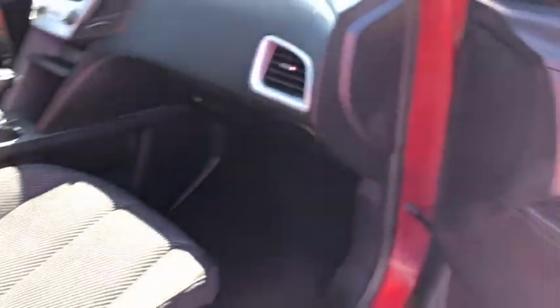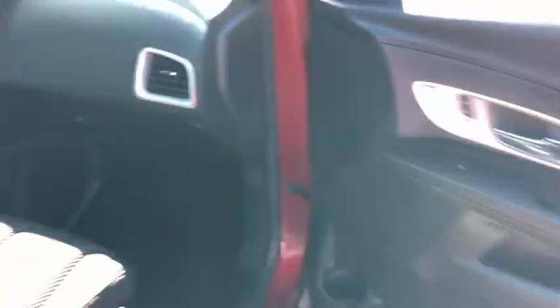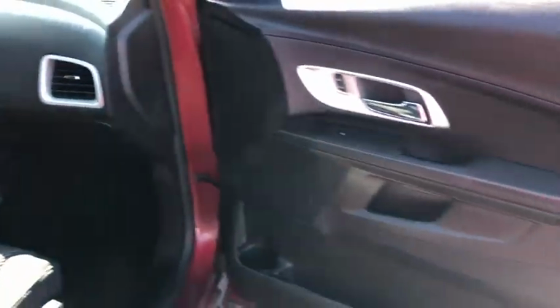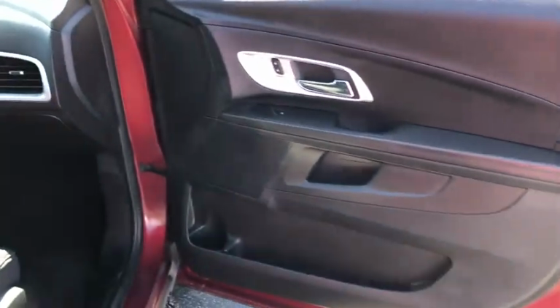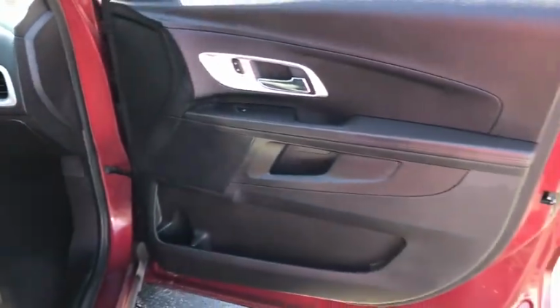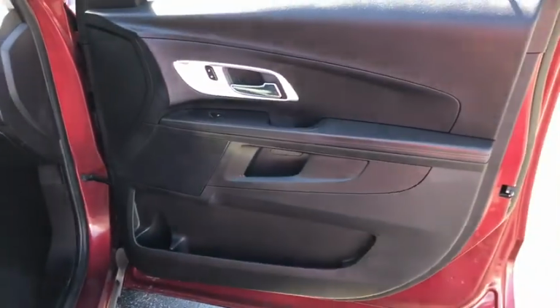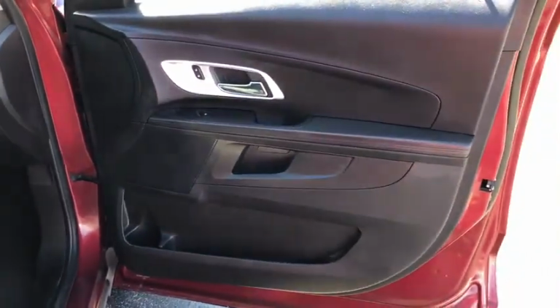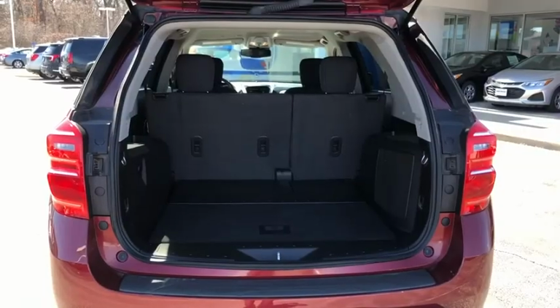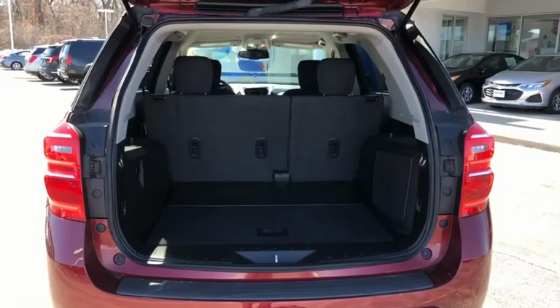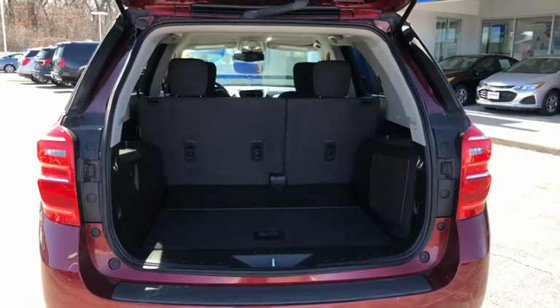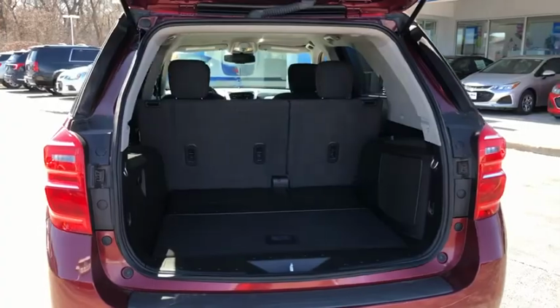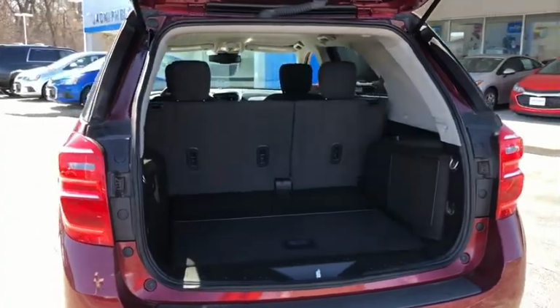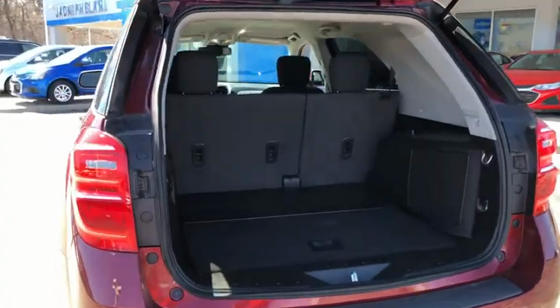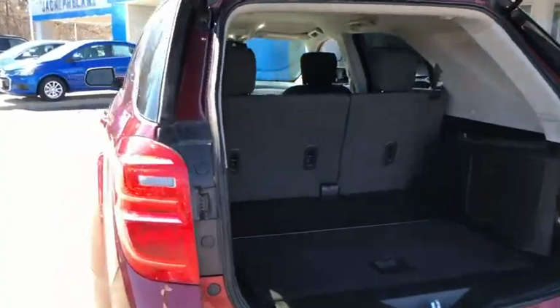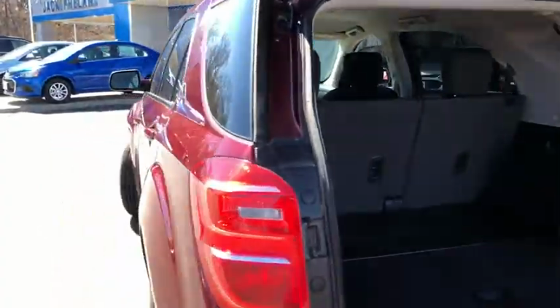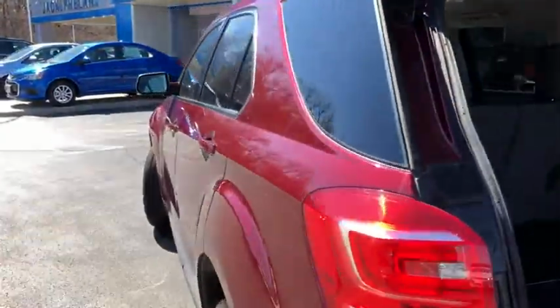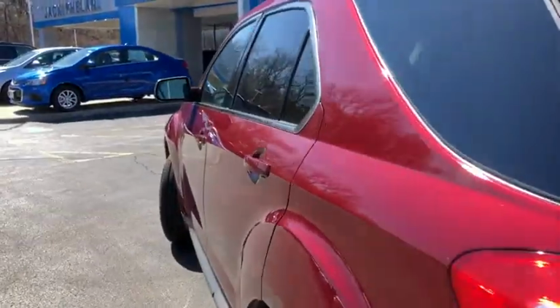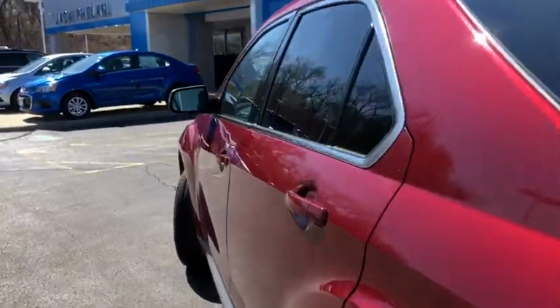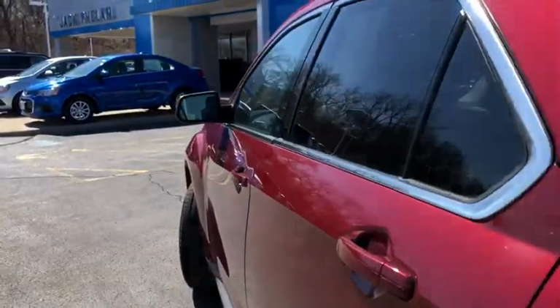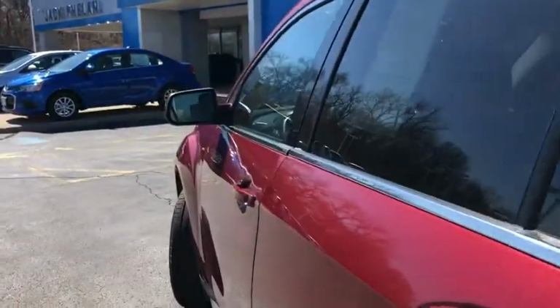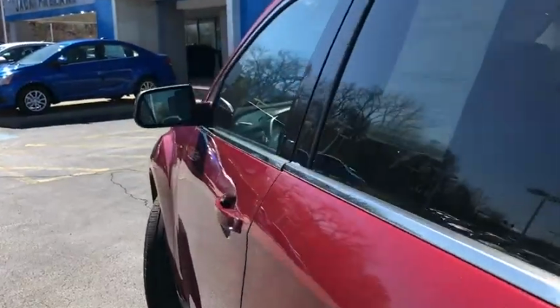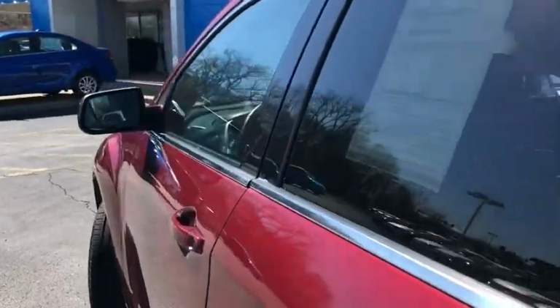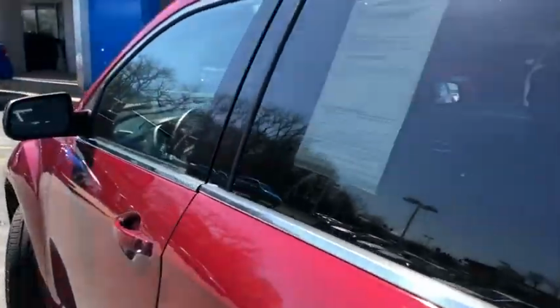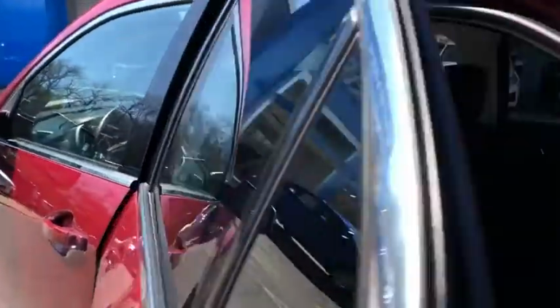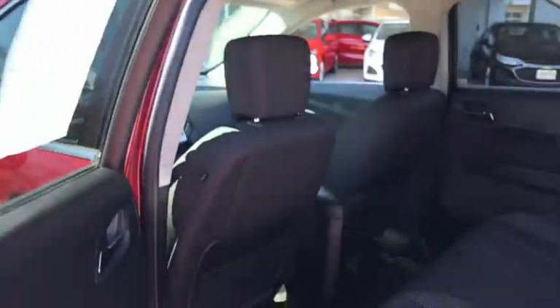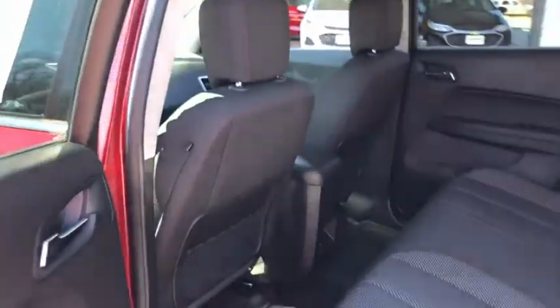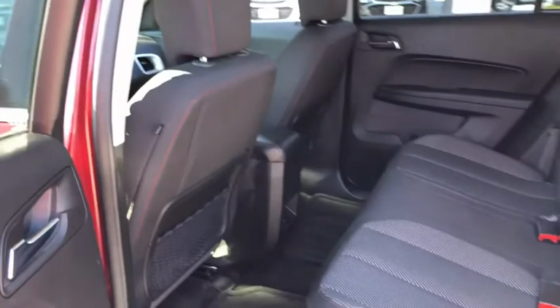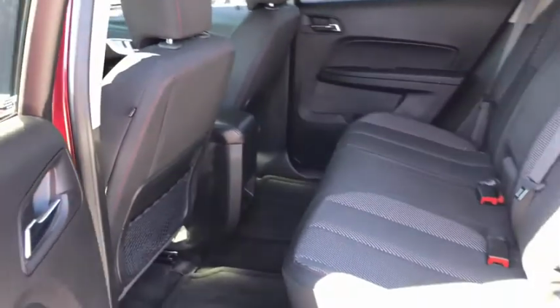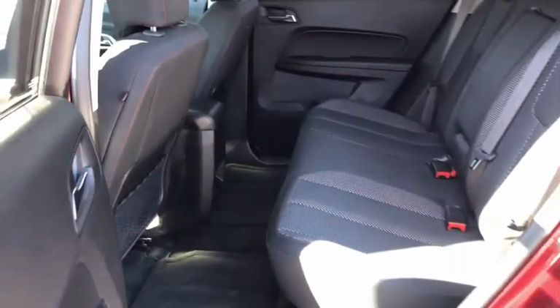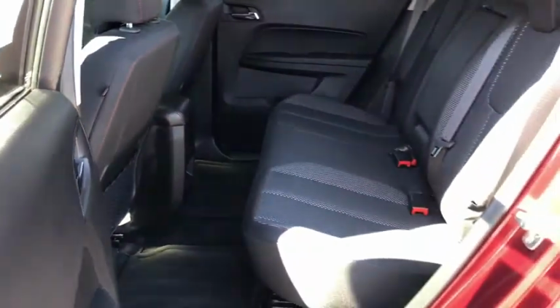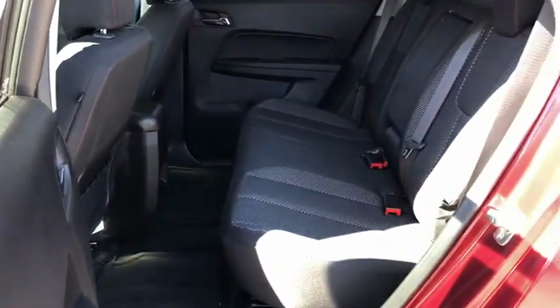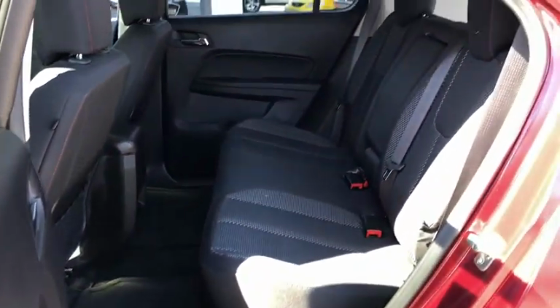Bucket seats. Power windows. Power door locks. Daytime running lights. This beauty is sure to make you the talk of the neighborhood, so call or drop in for a test drive today.